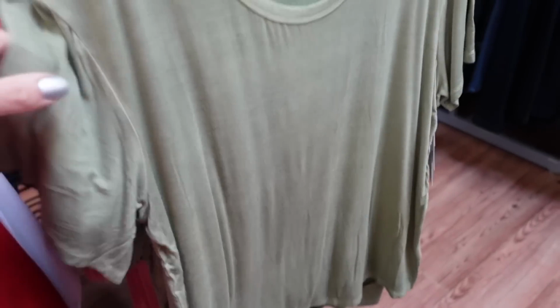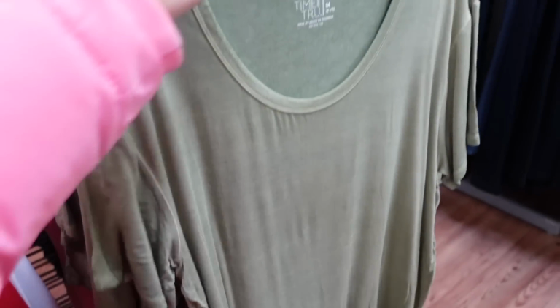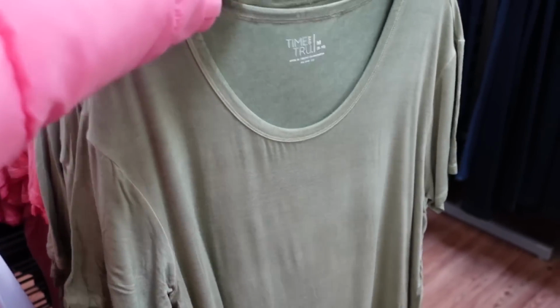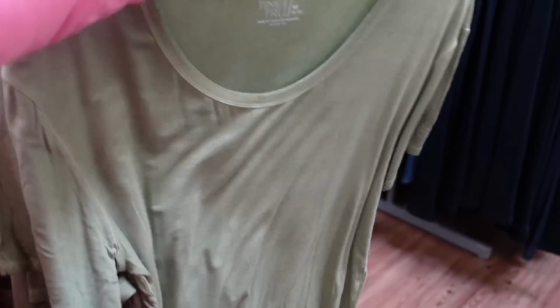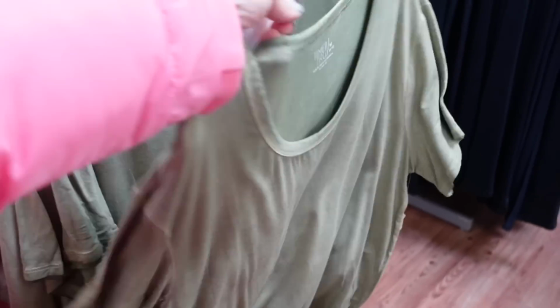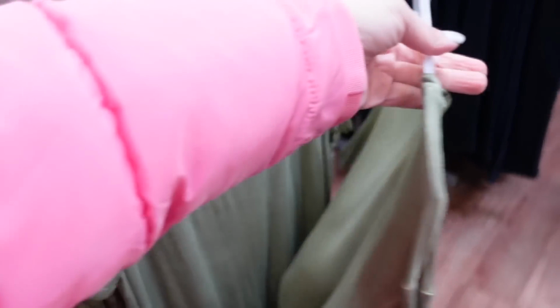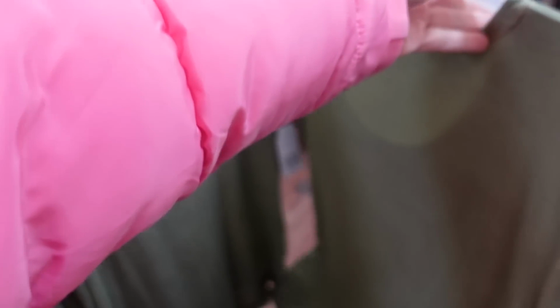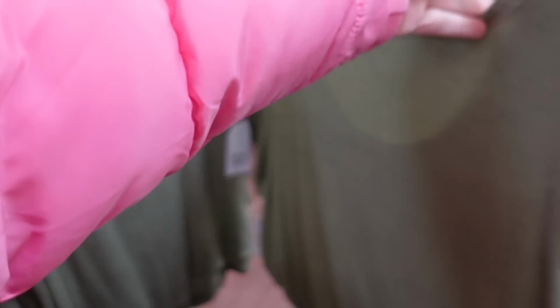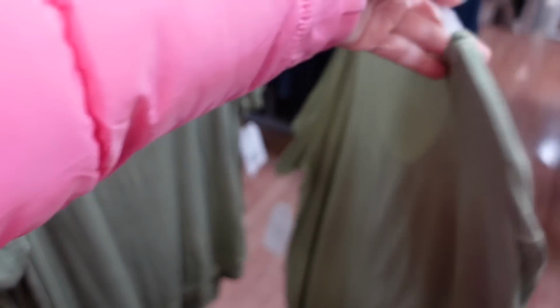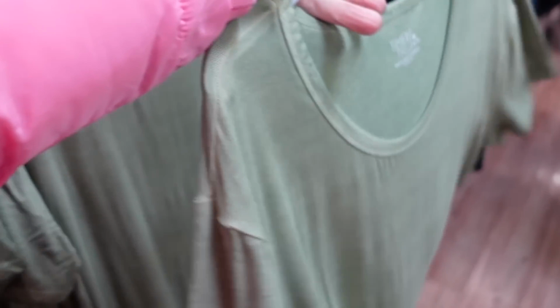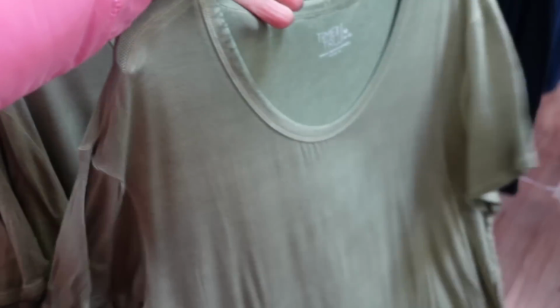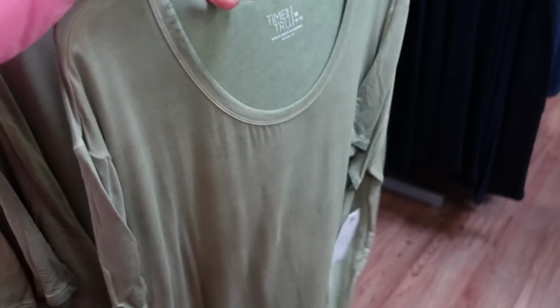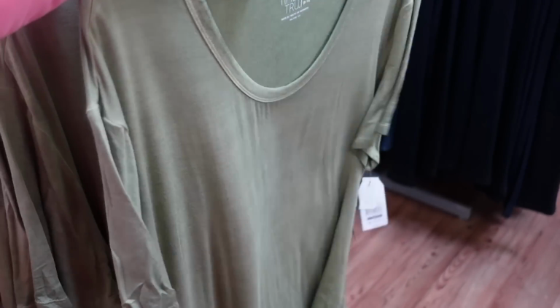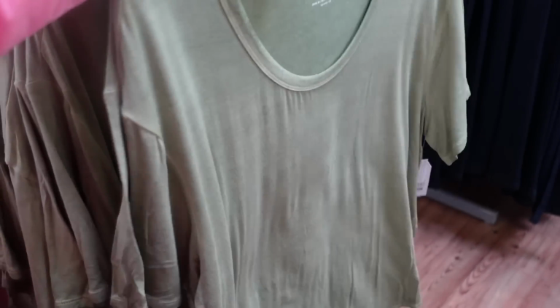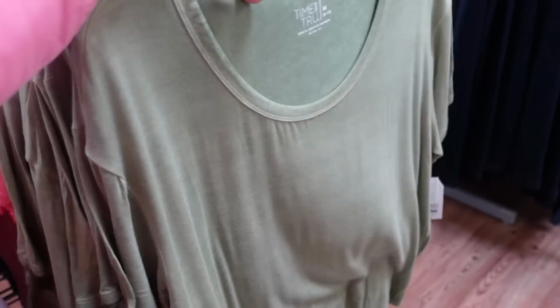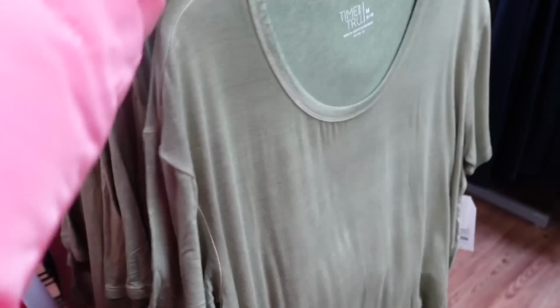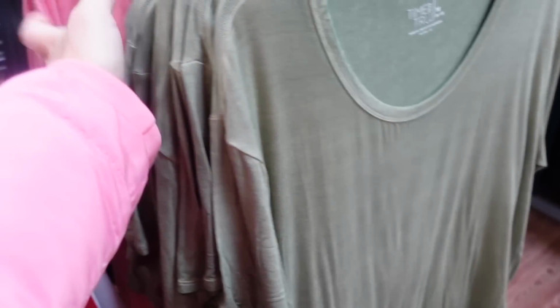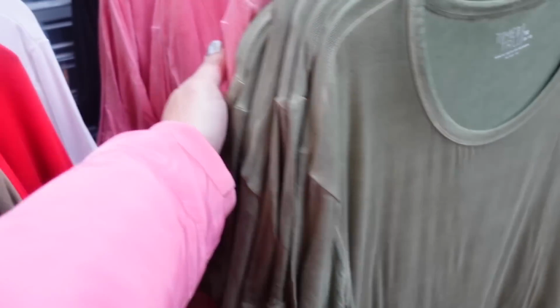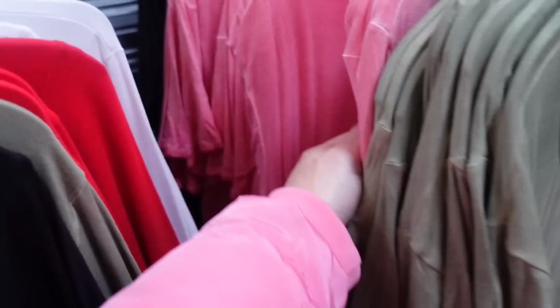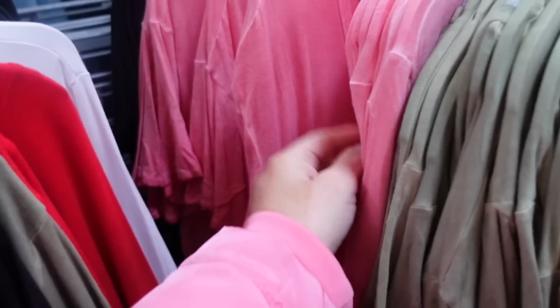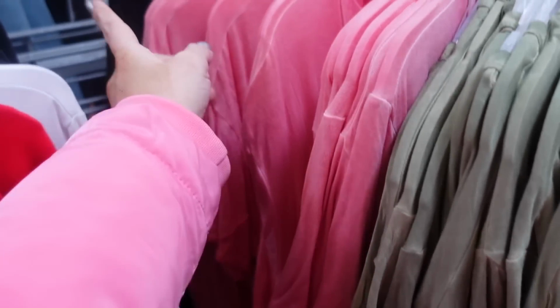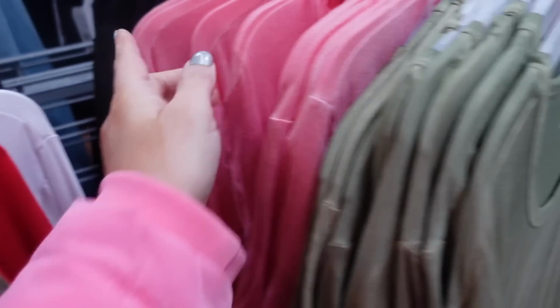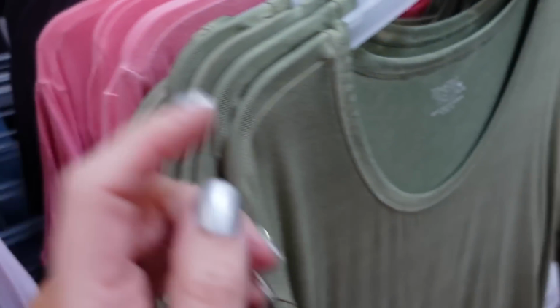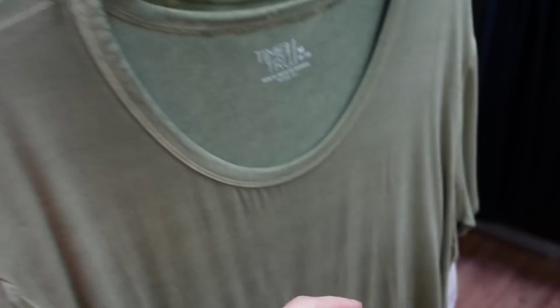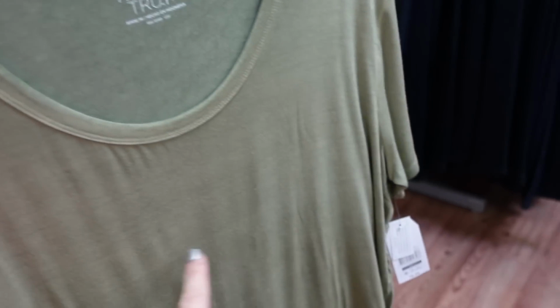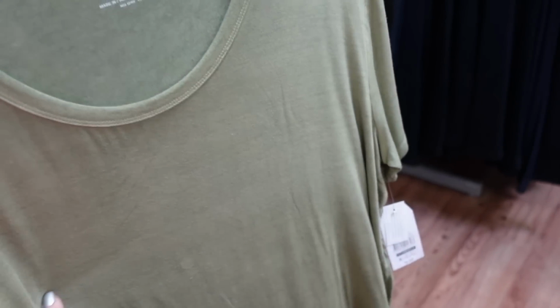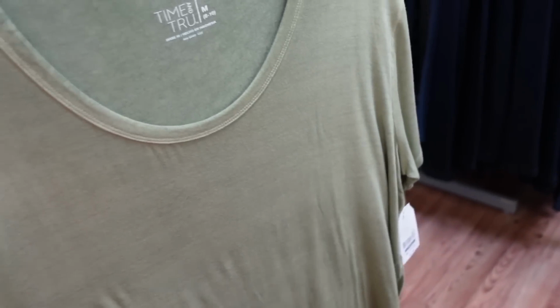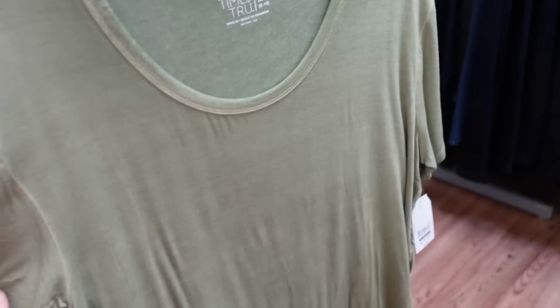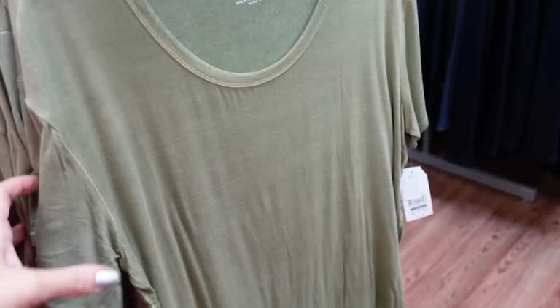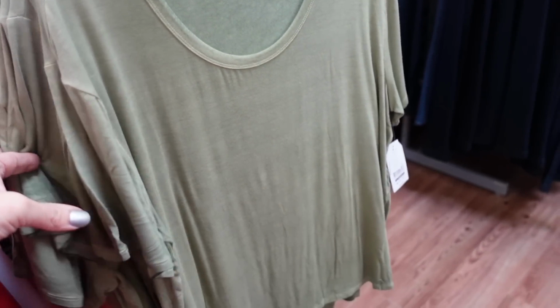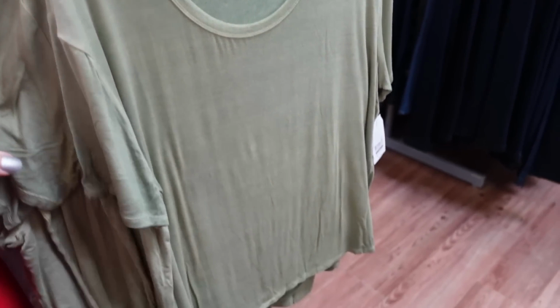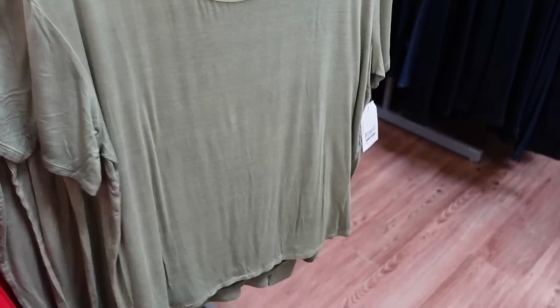New colors in the scoop neck tees from Time and True. These are super soft, stretchy, and have a flowy fit. Green is new — we also saw pink and black before. They're $9.98.